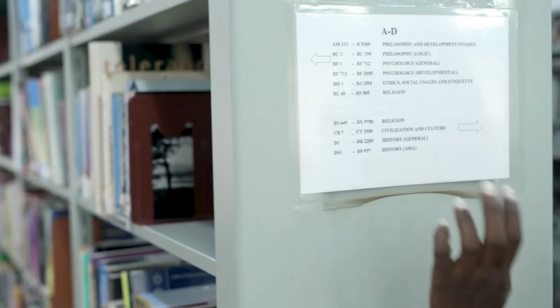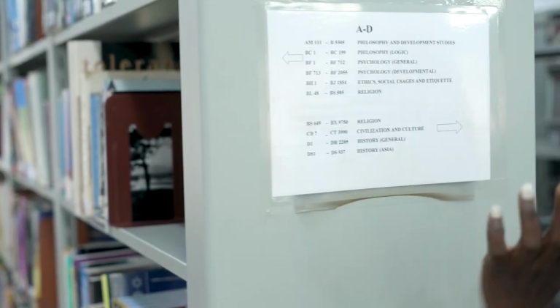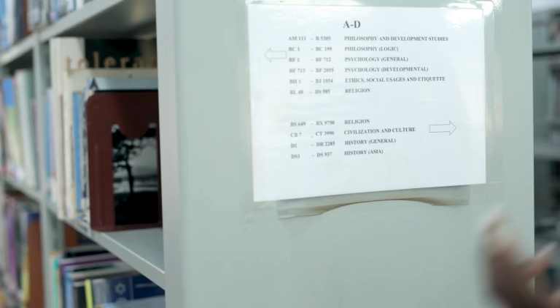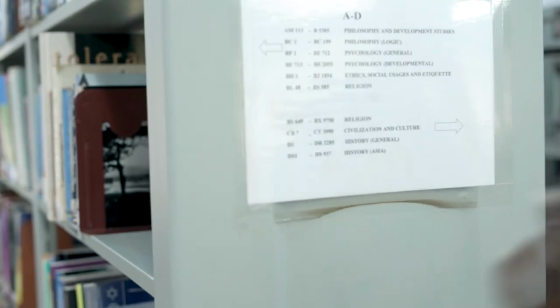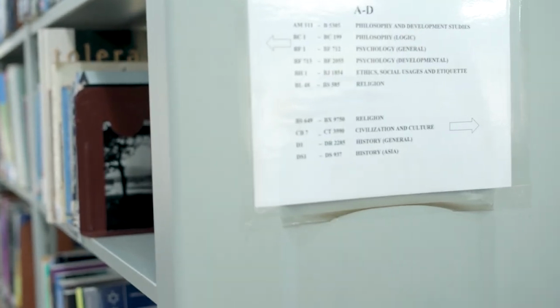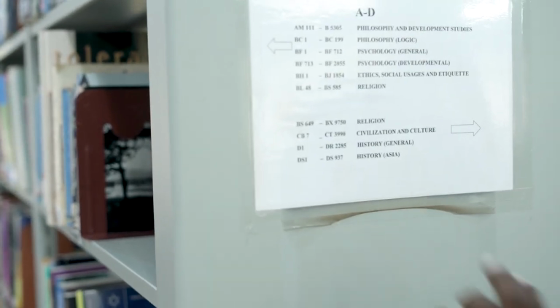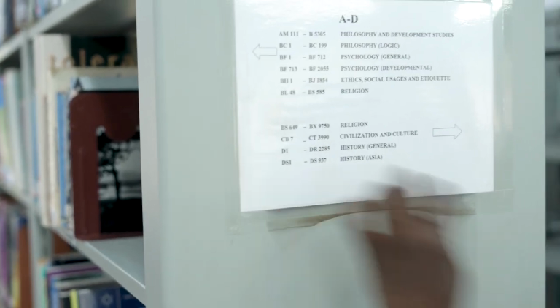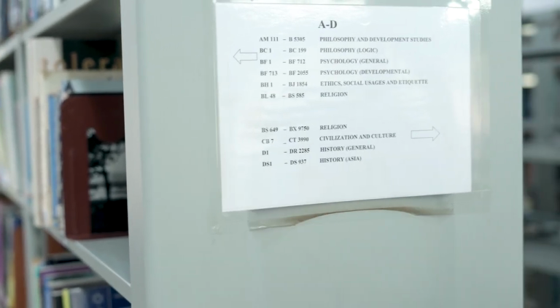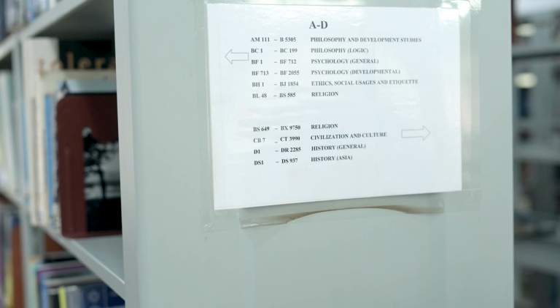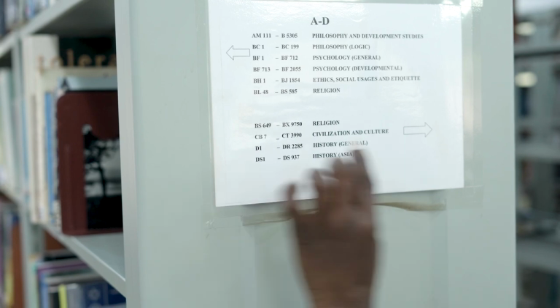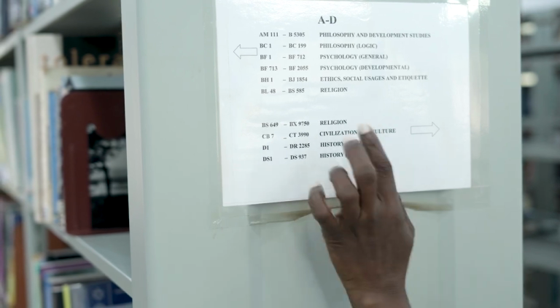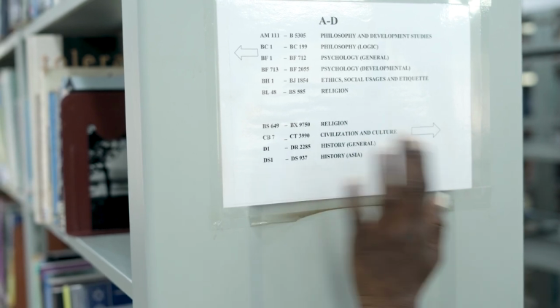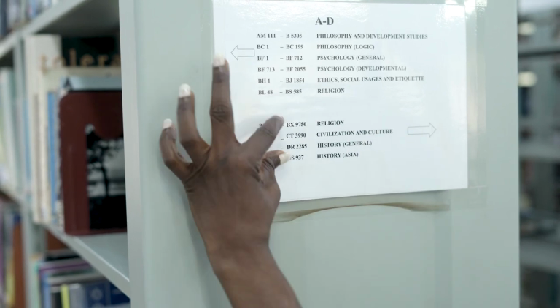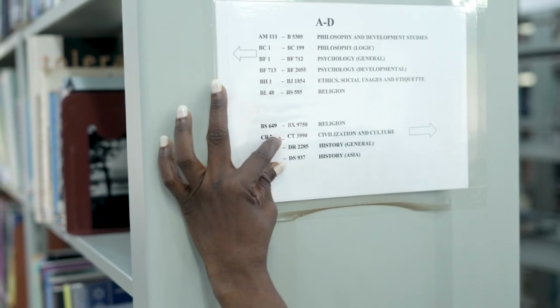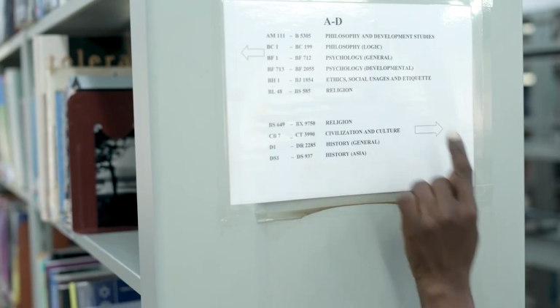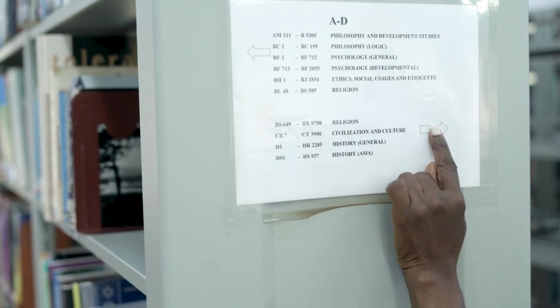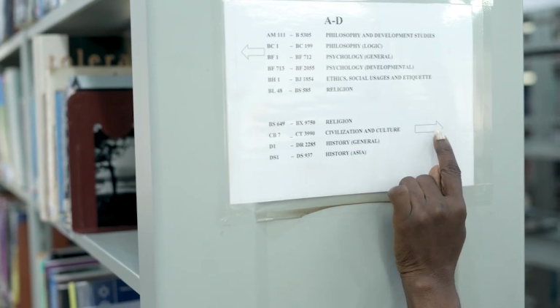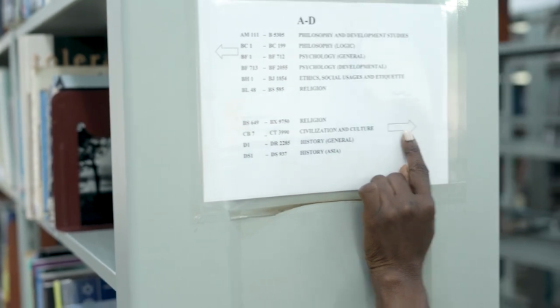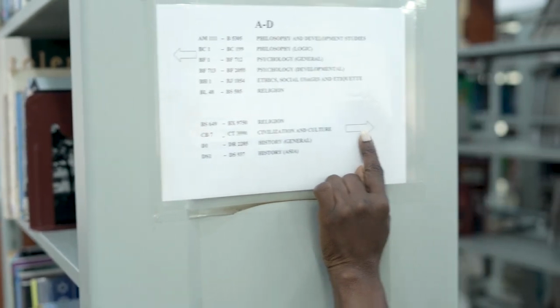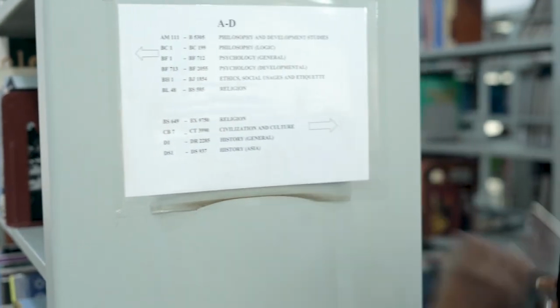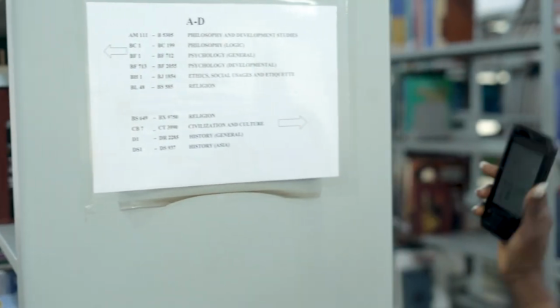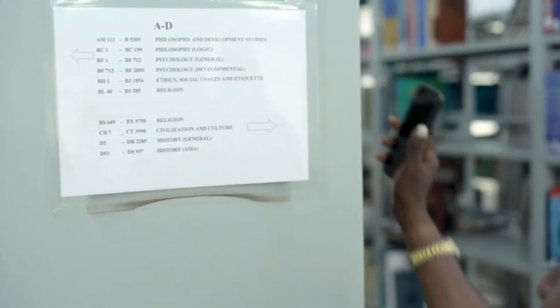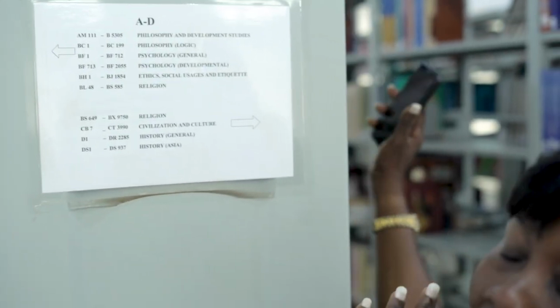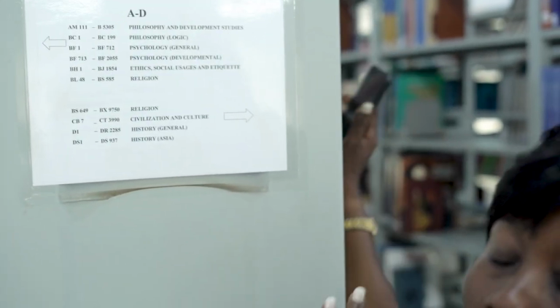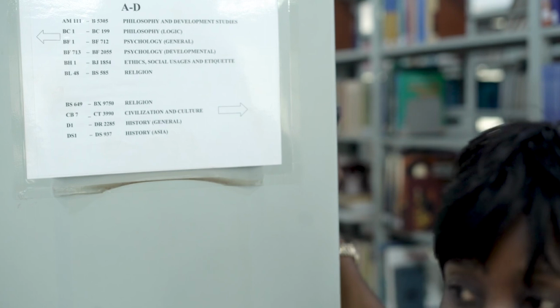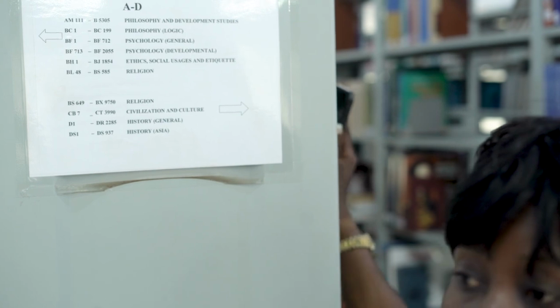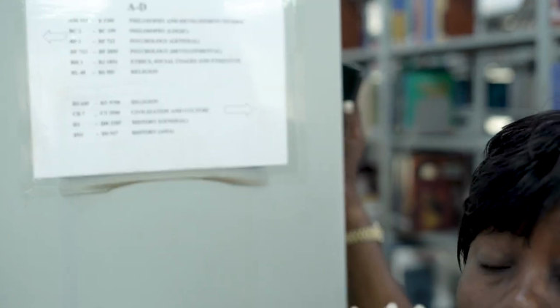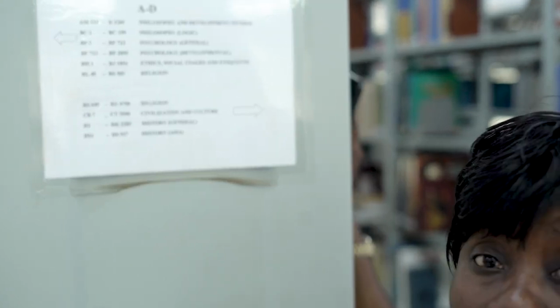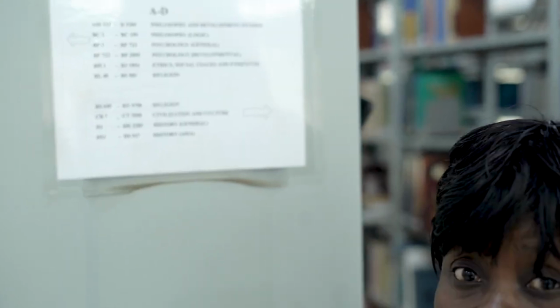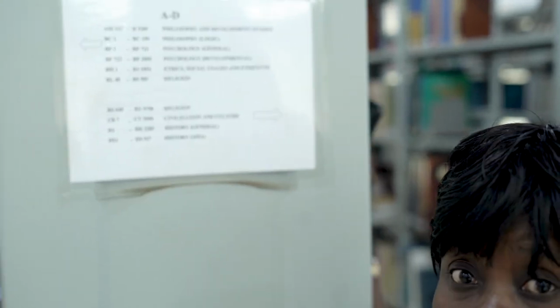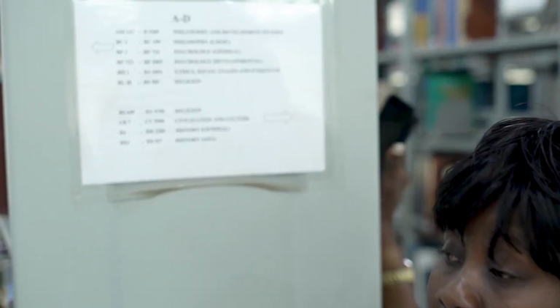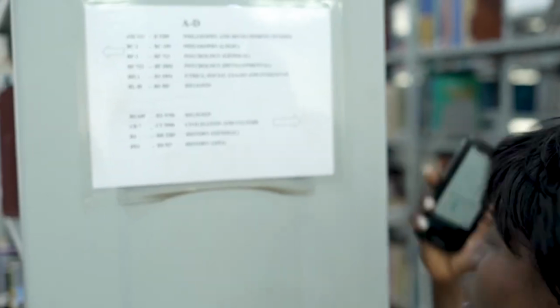But if the information you got about the call number is on this side, this arrow is showing you that the books can be found on the right hand side of the shelf.